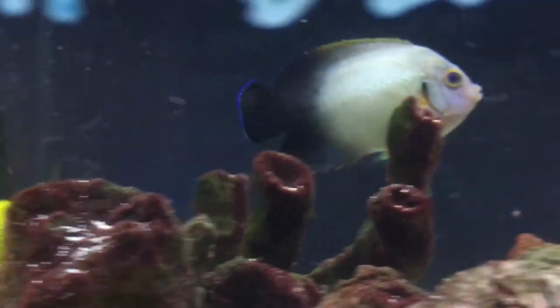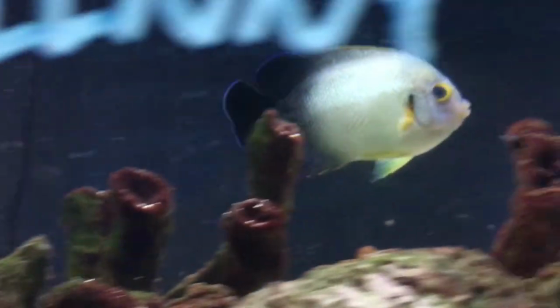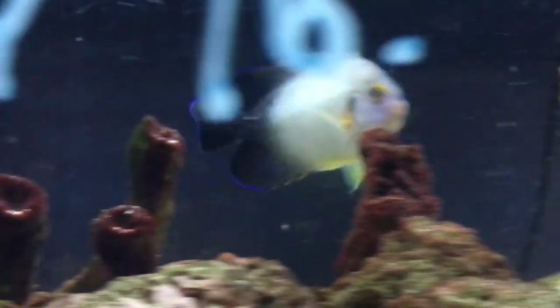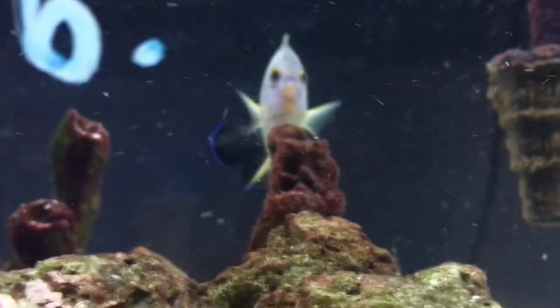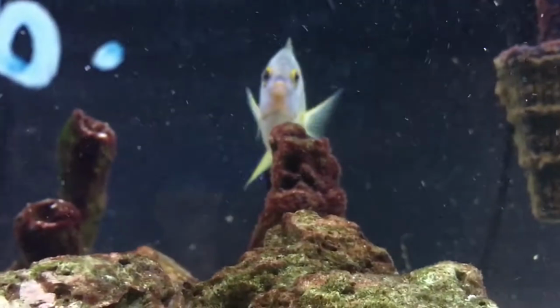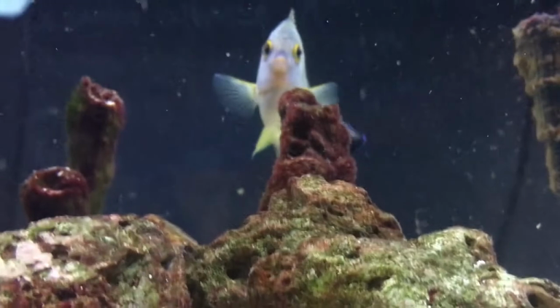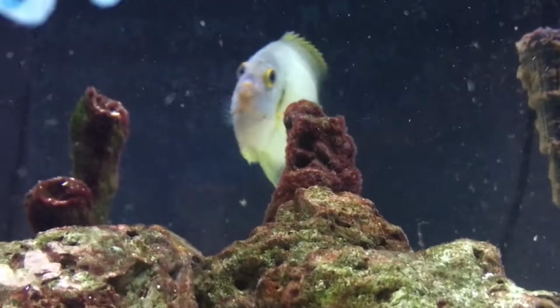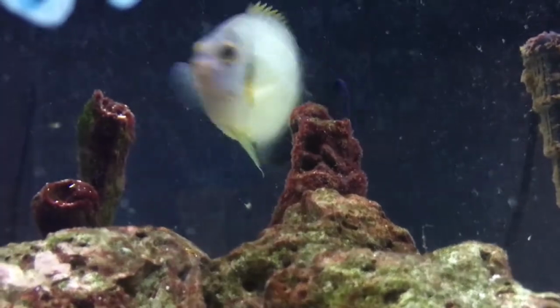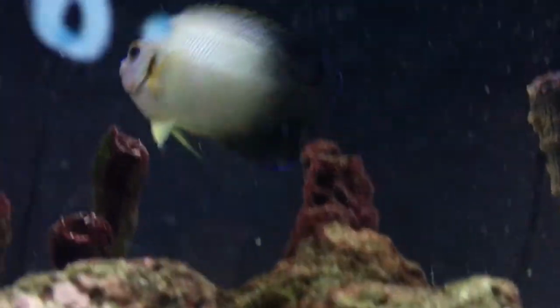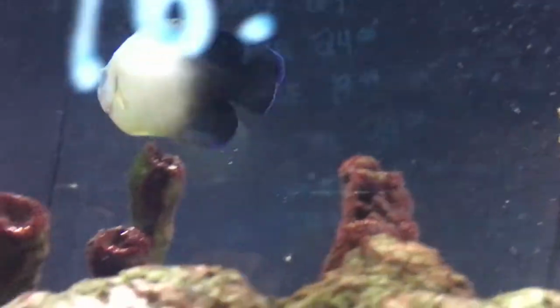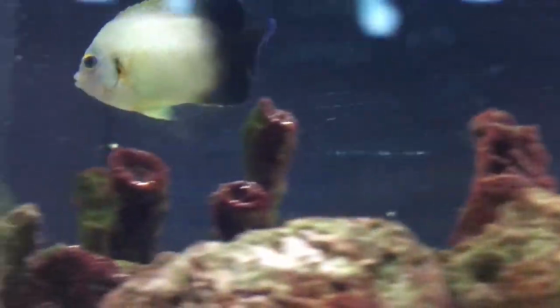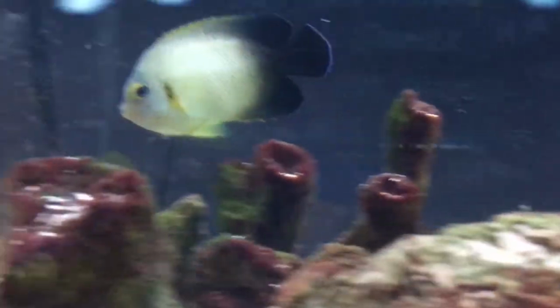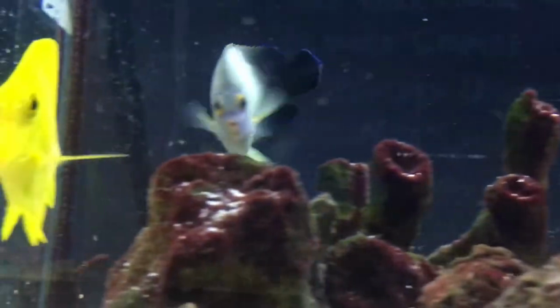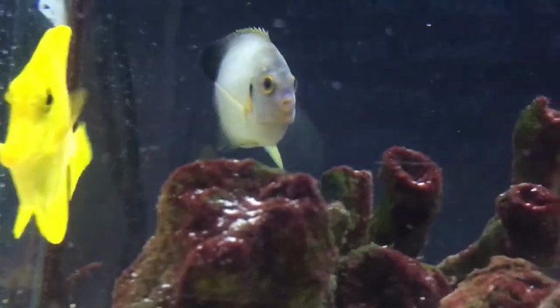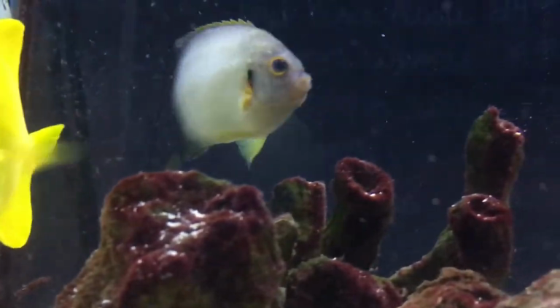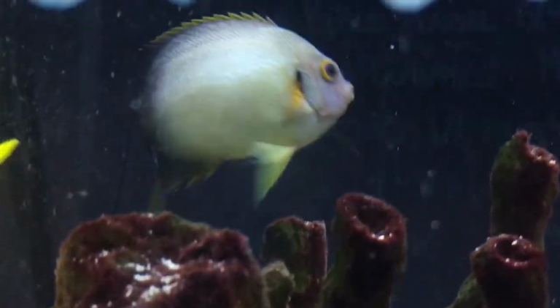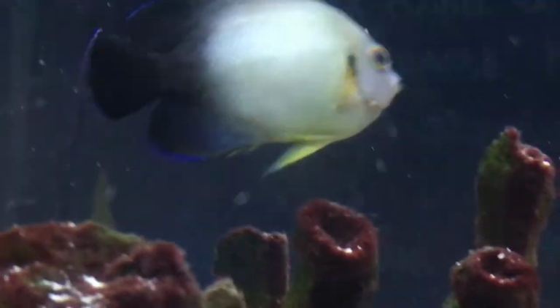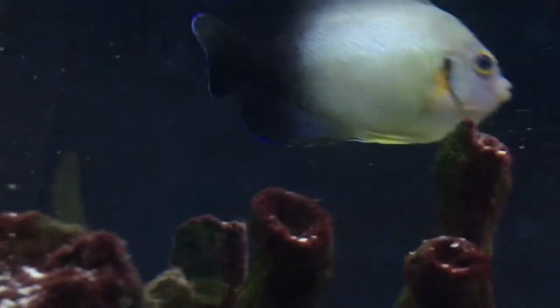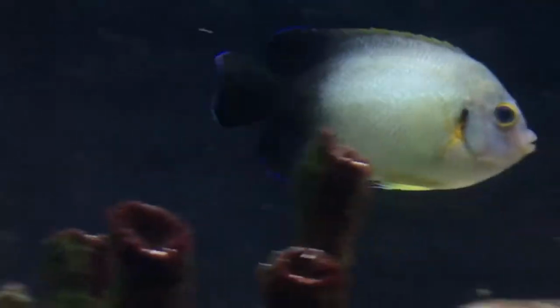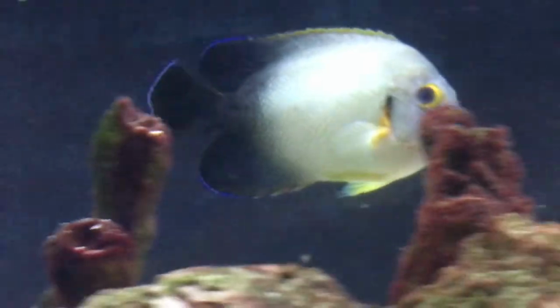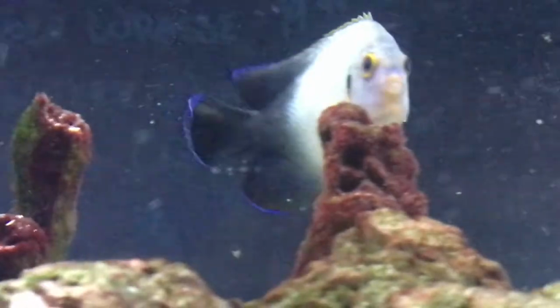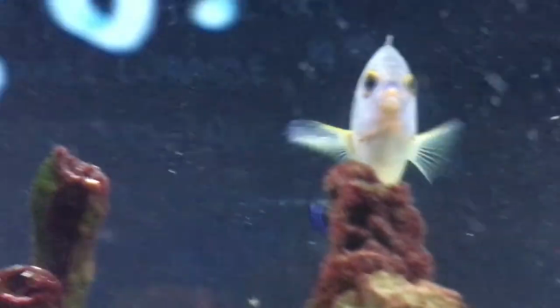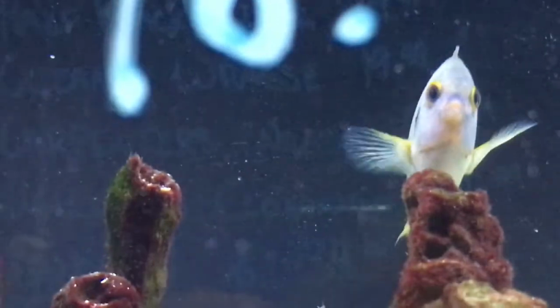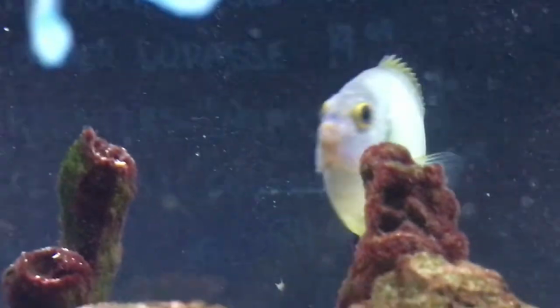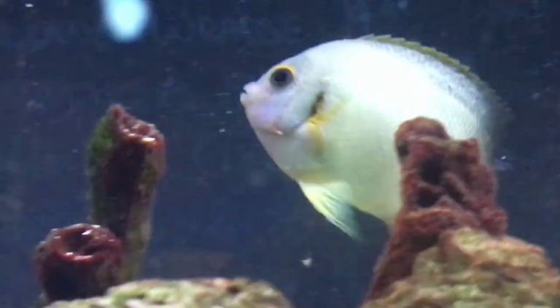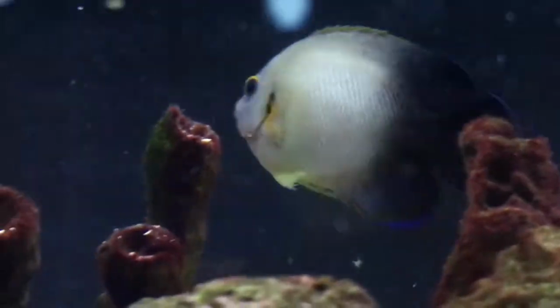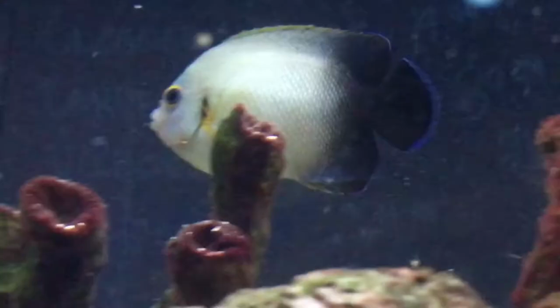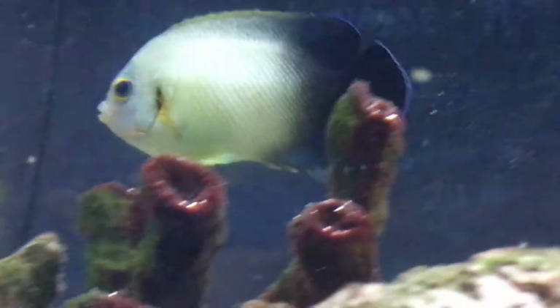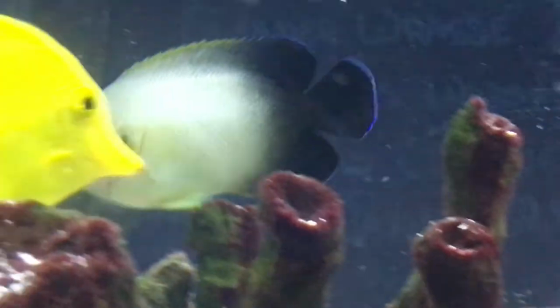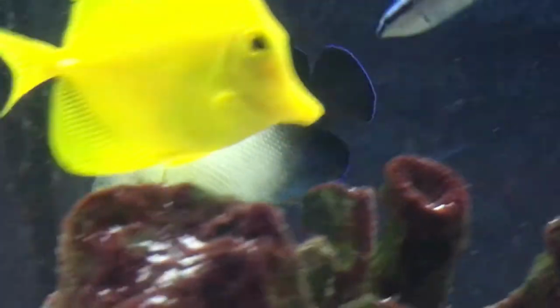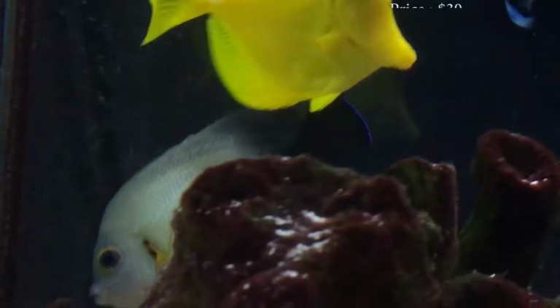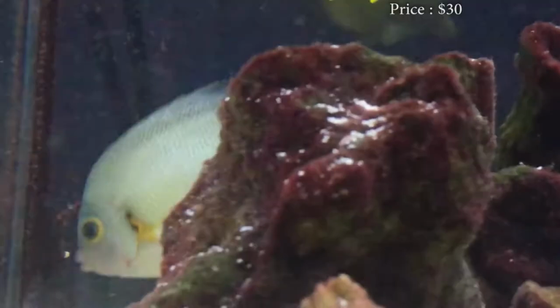It's Brock and we've got a brand new episode of All About today. Today we're learning about the half black angelfish. These guys are considered one of the dwarf angelfish. Prices on them, you'll spend about 30 bucks.